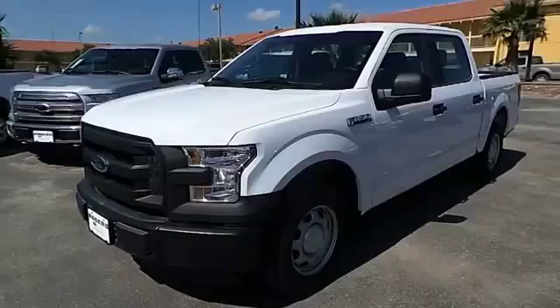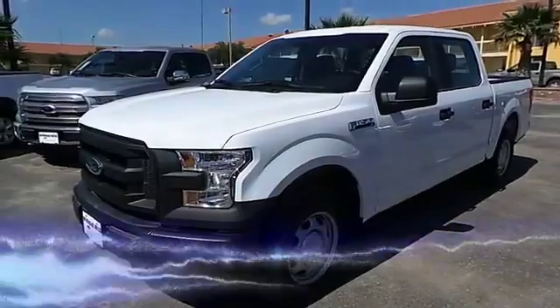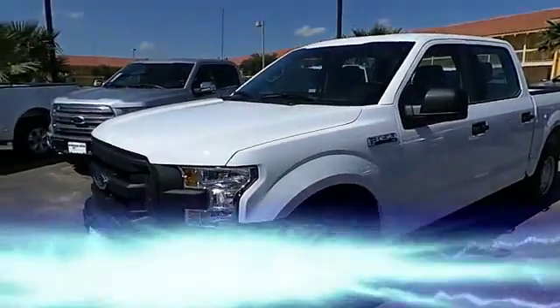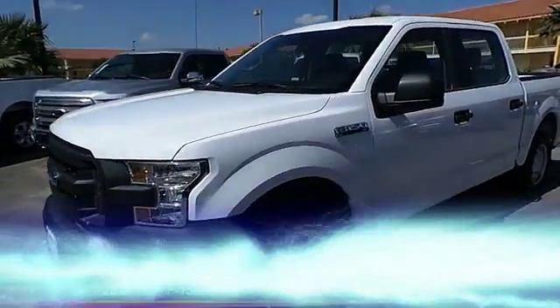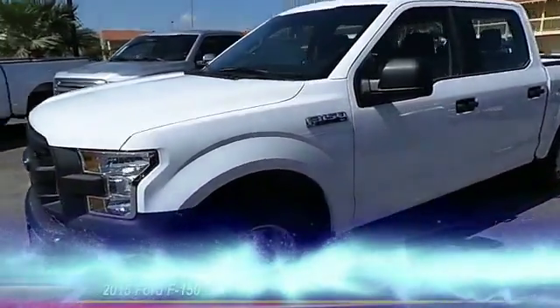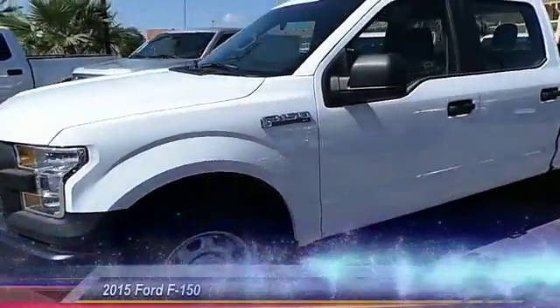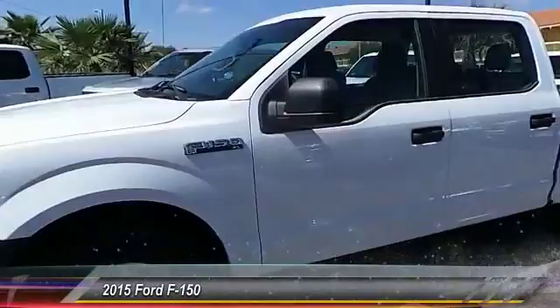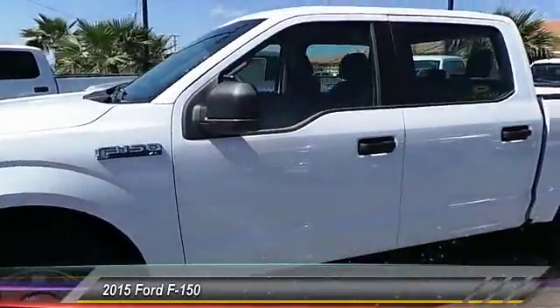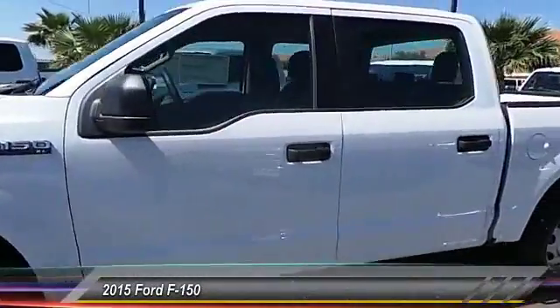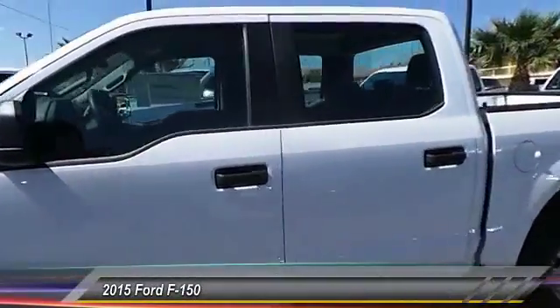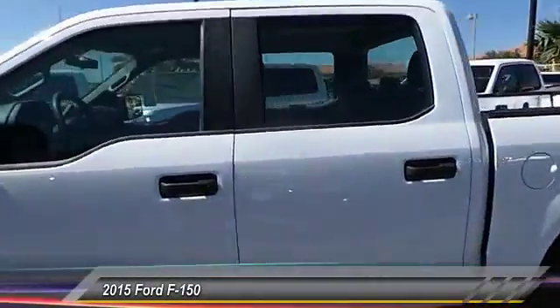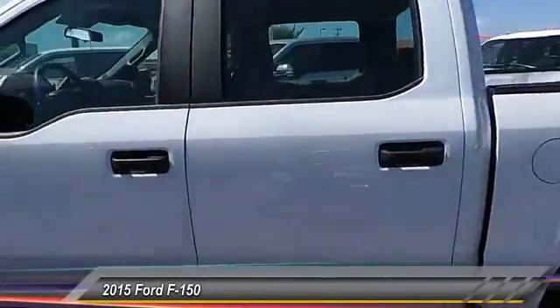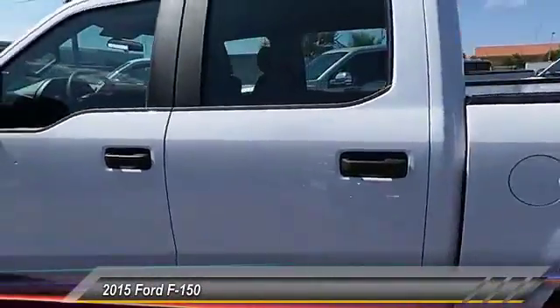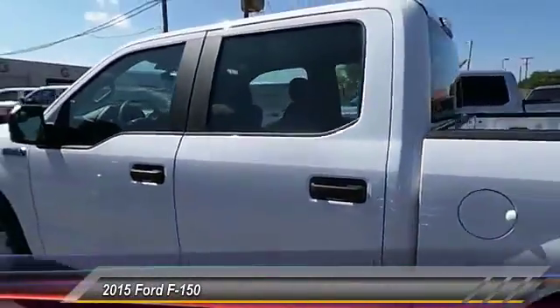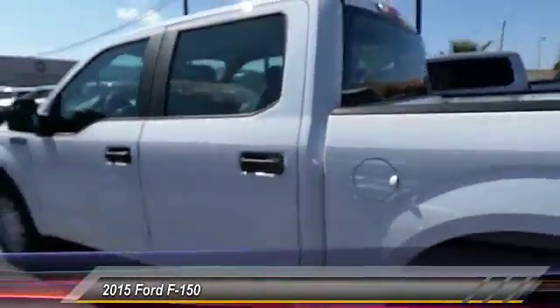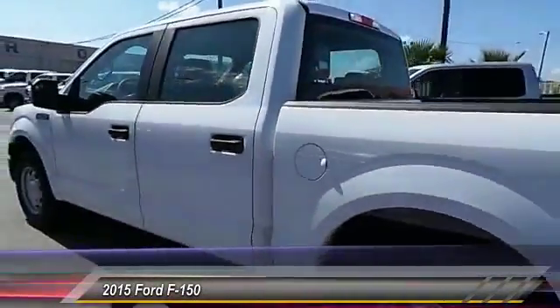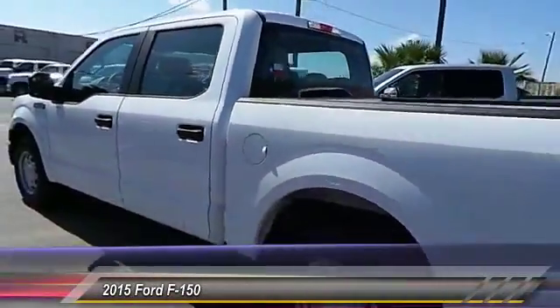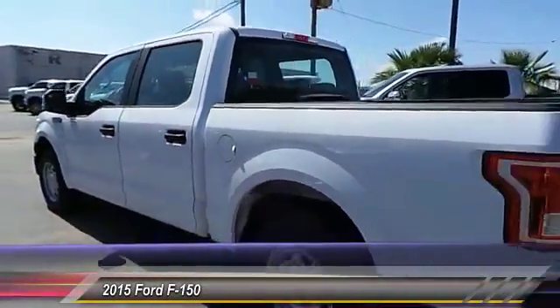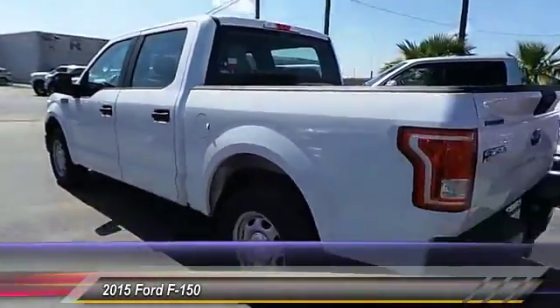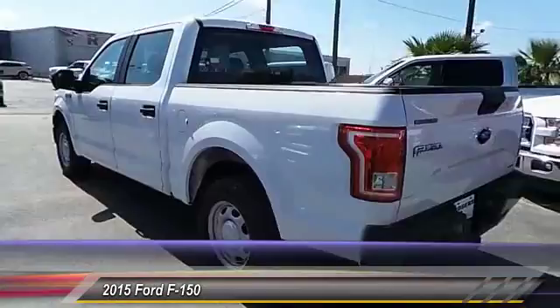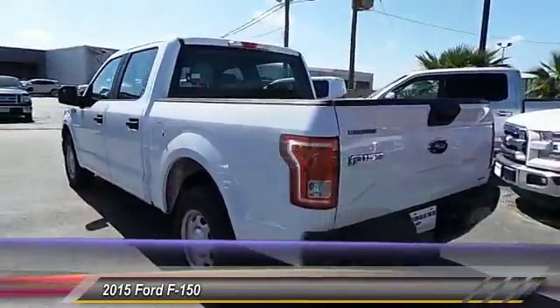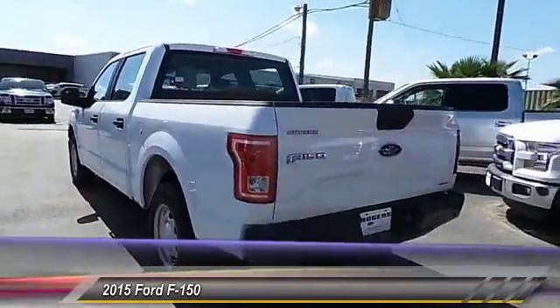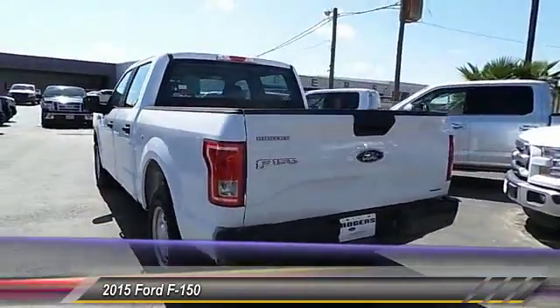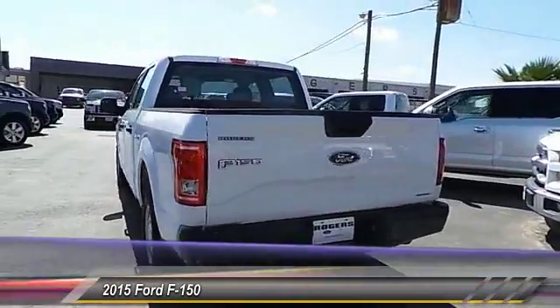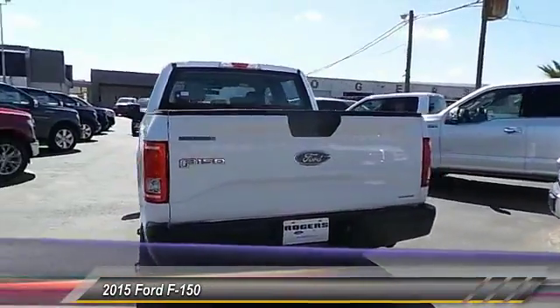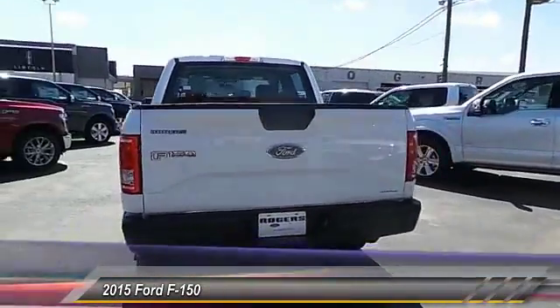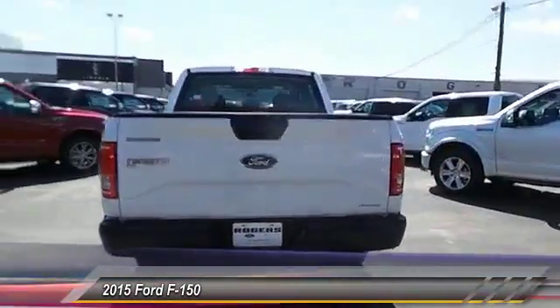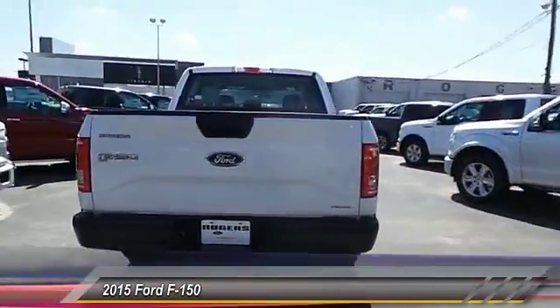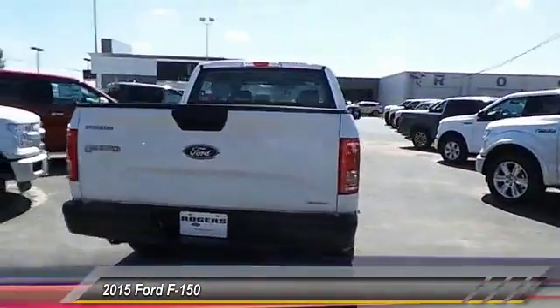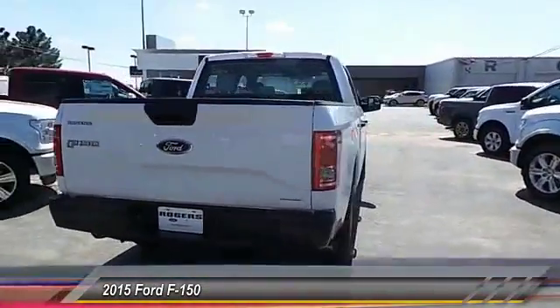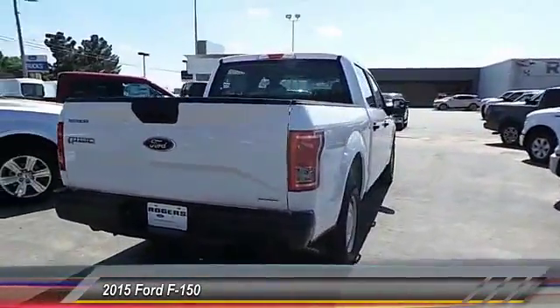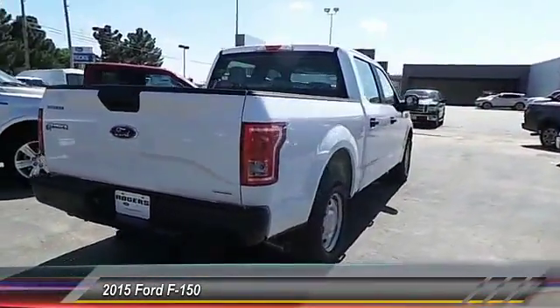The 2015 Ford F-150. A Ford F-150 knows how to handle any situation. It's built to follow orders, no whining, and is priced below $40,000.